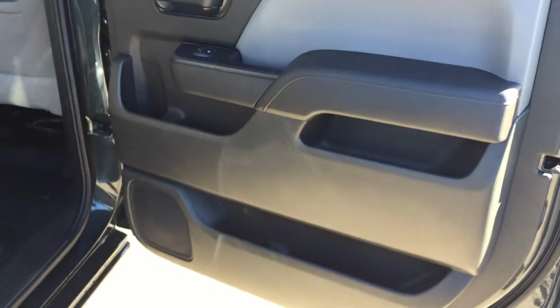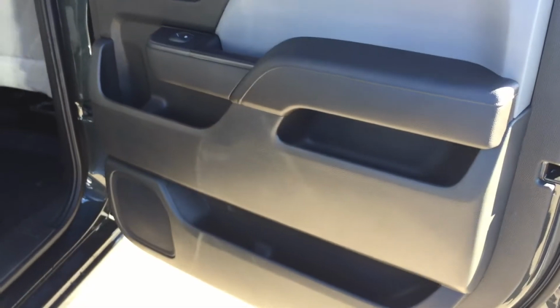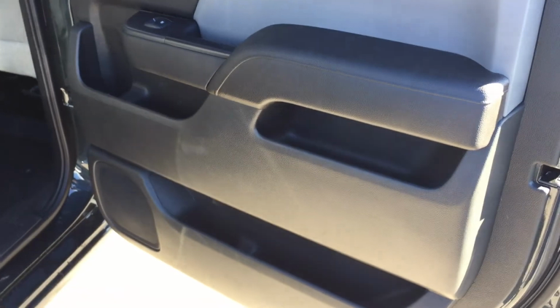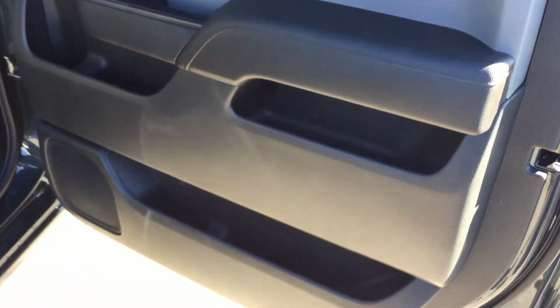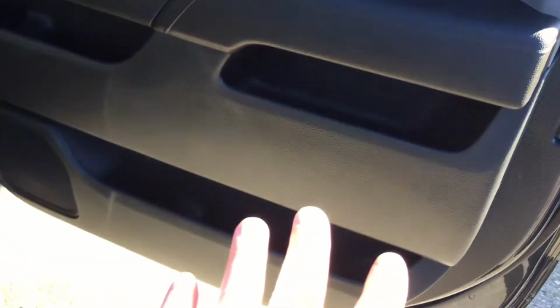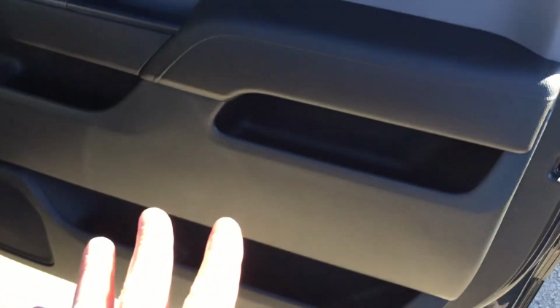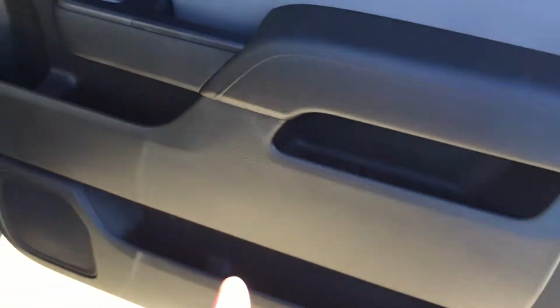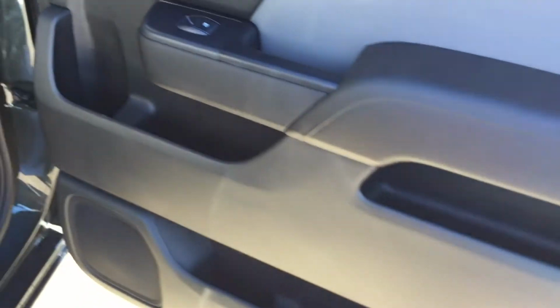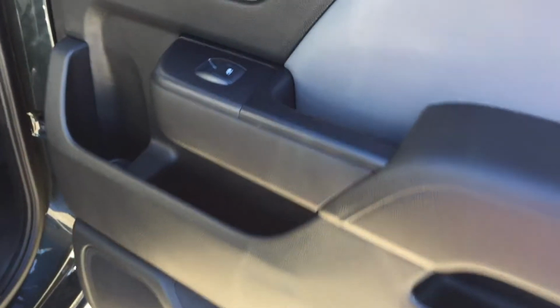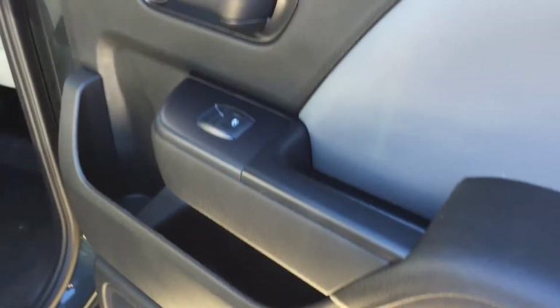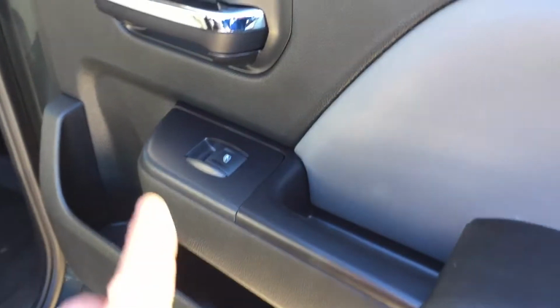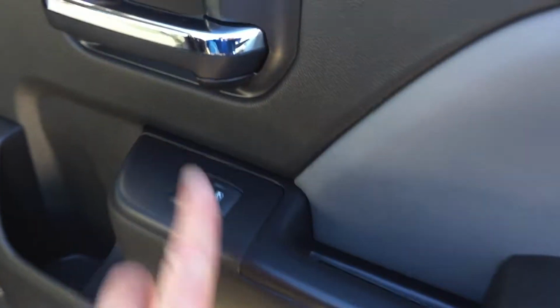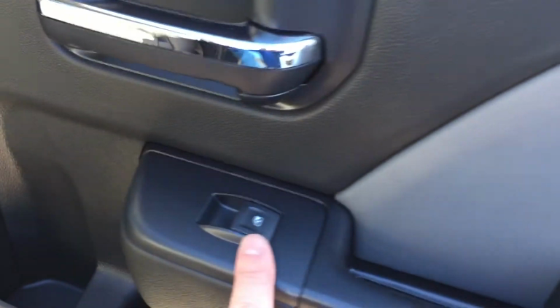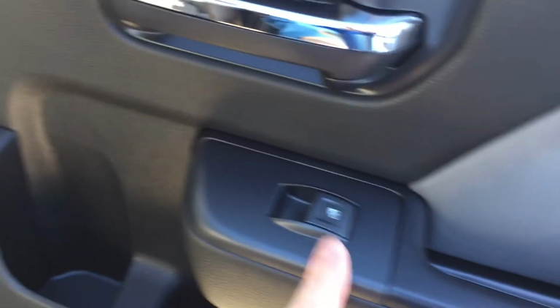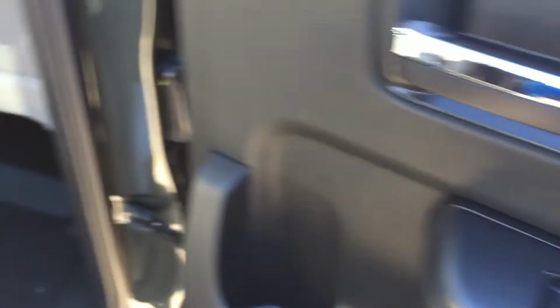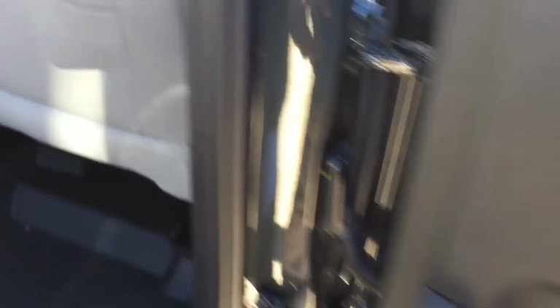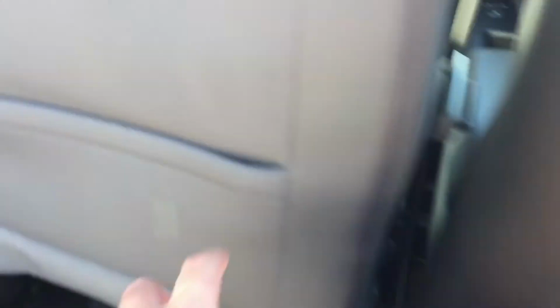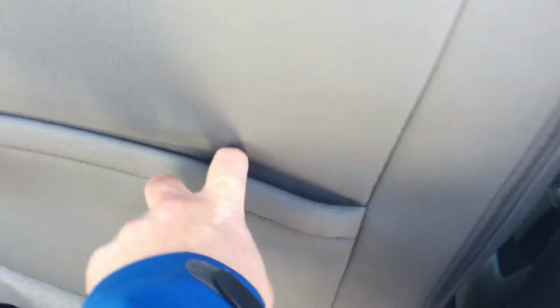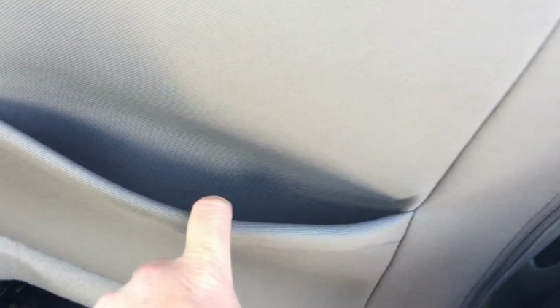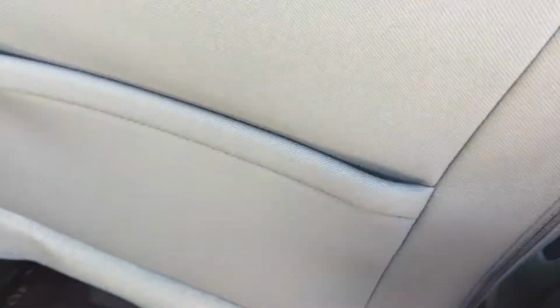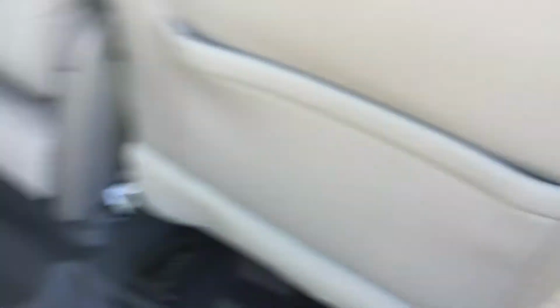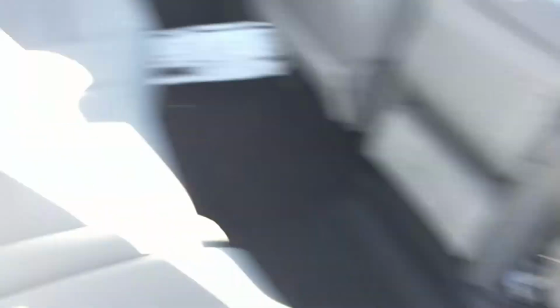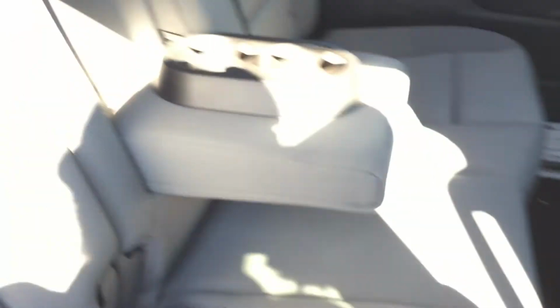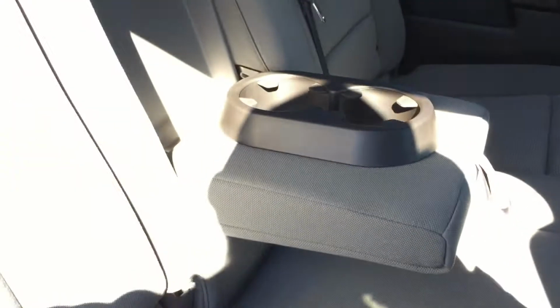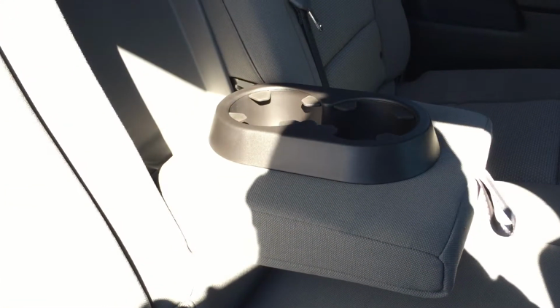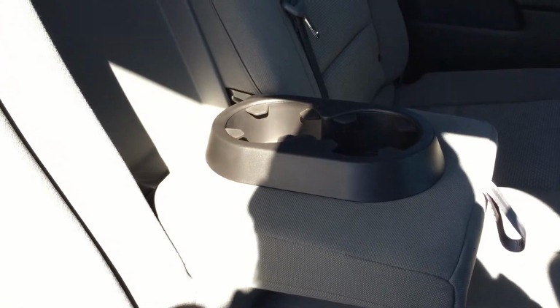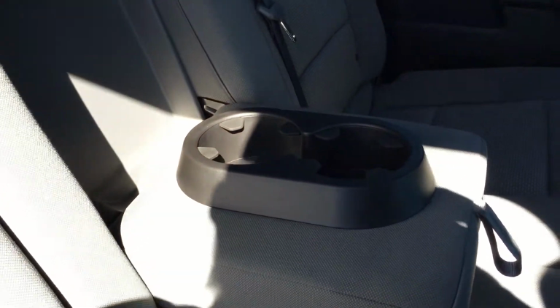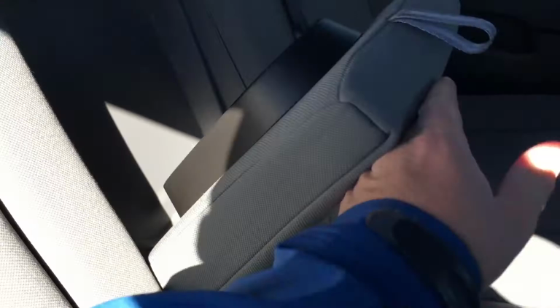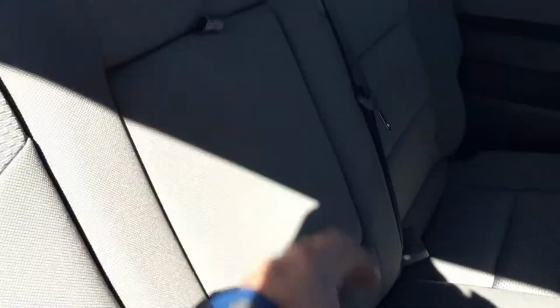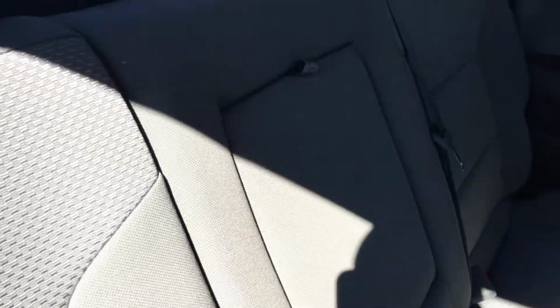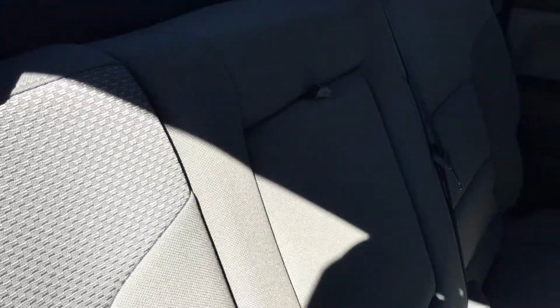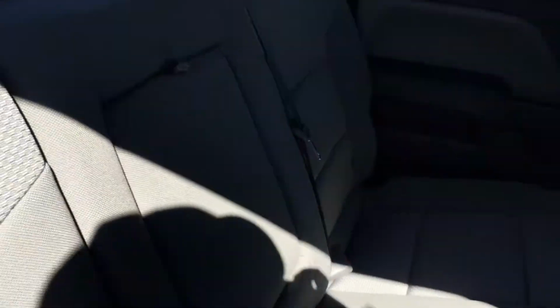Quick look in the back crew cab — you have that full size door storage everywhere you look. You have your power windows, air tinted, storage behind the seats in the pocket, and center seat armrest with cup holder. It stows away nicely.